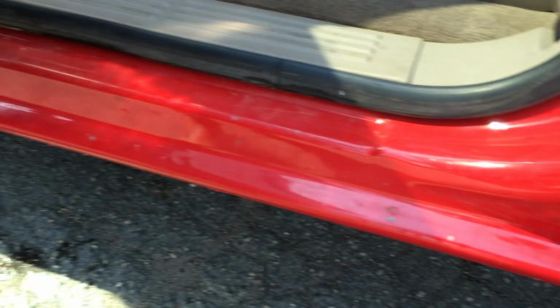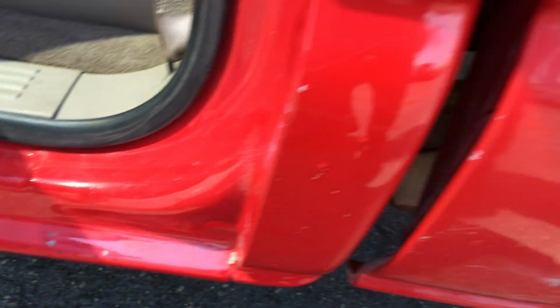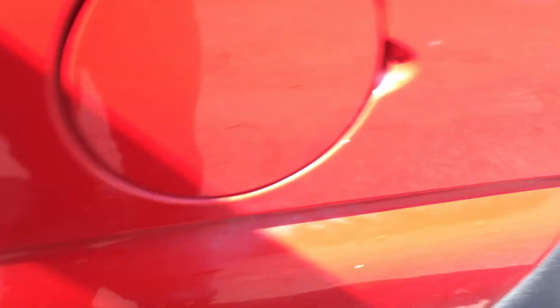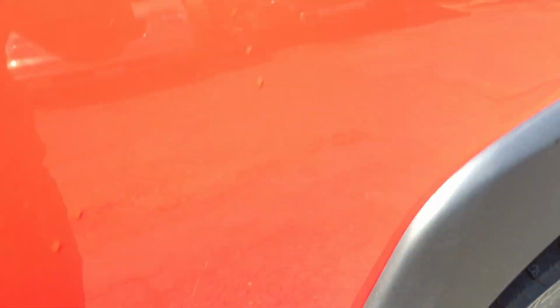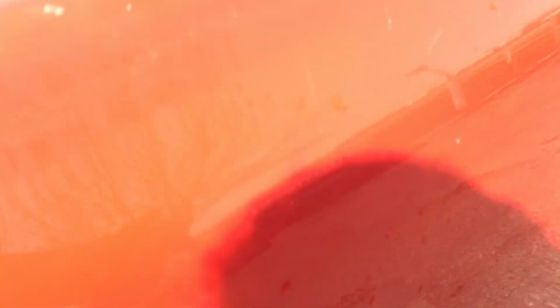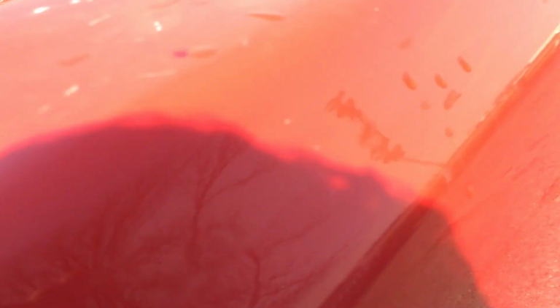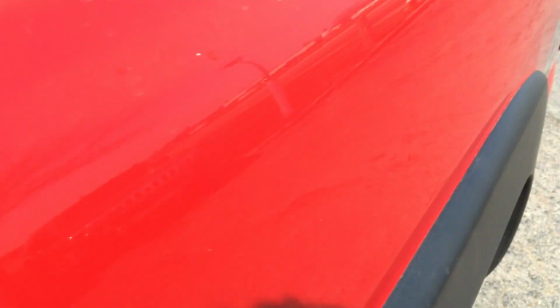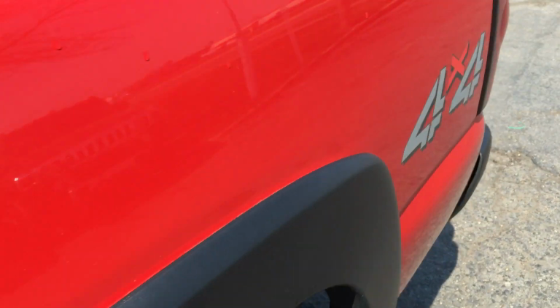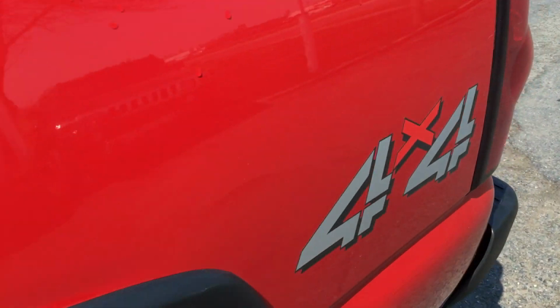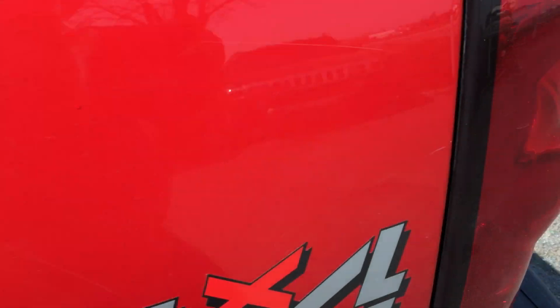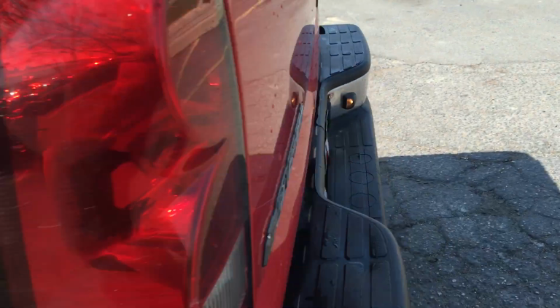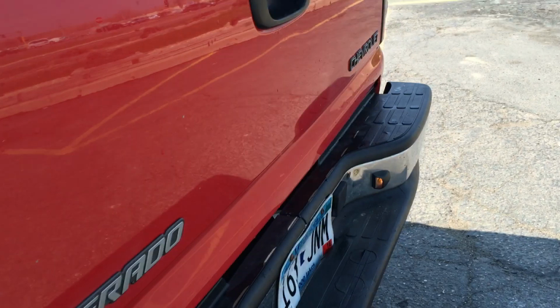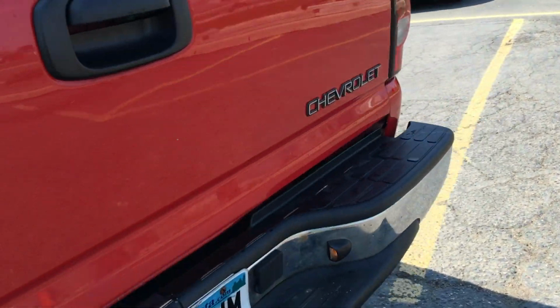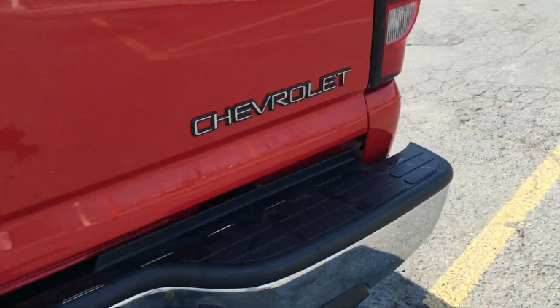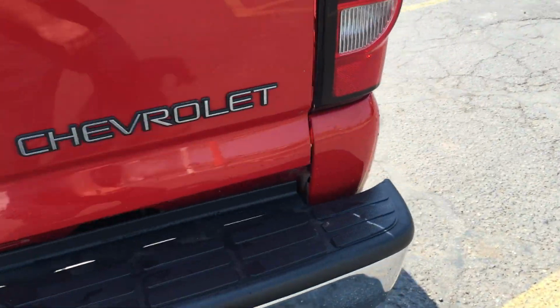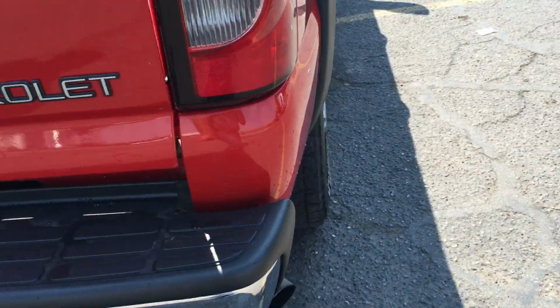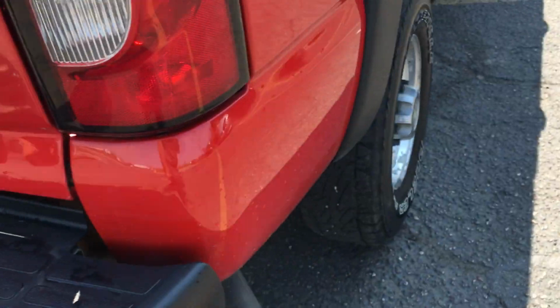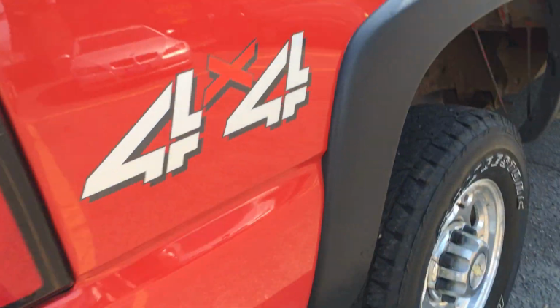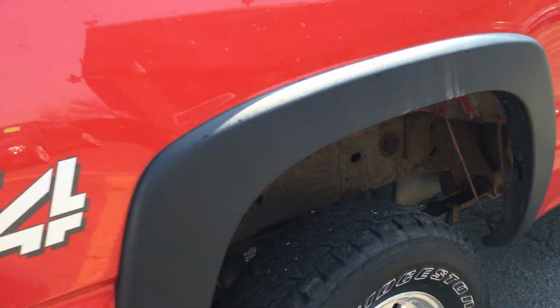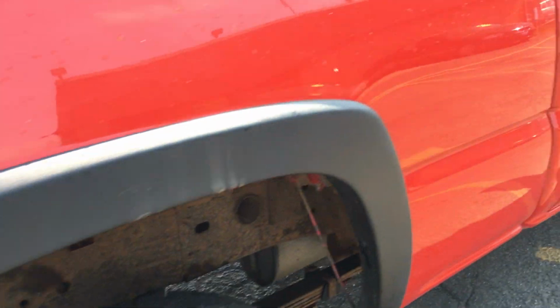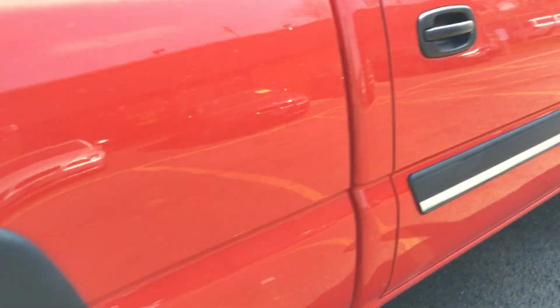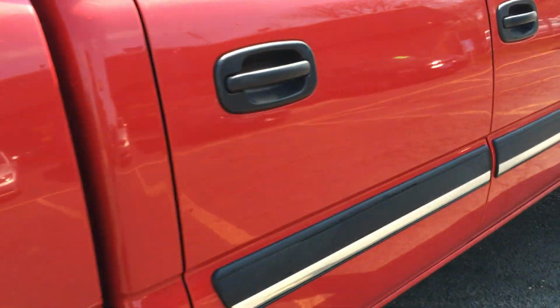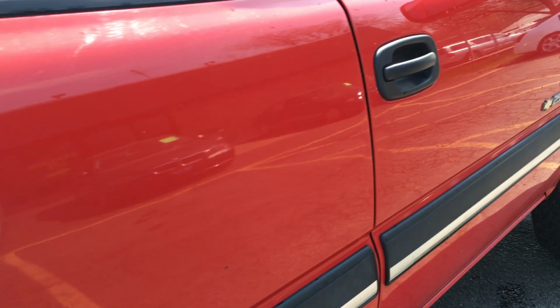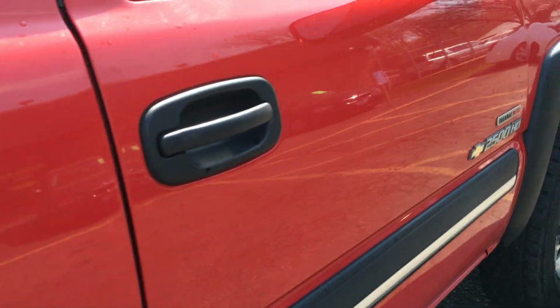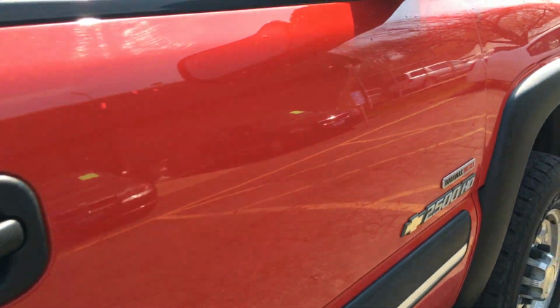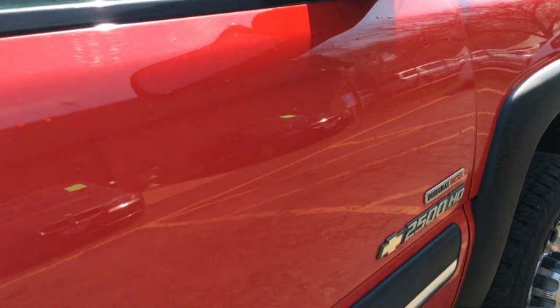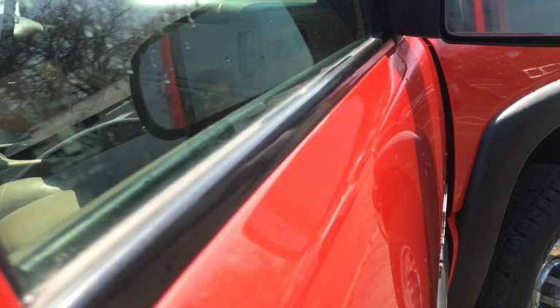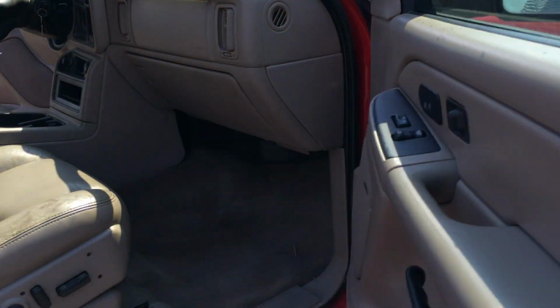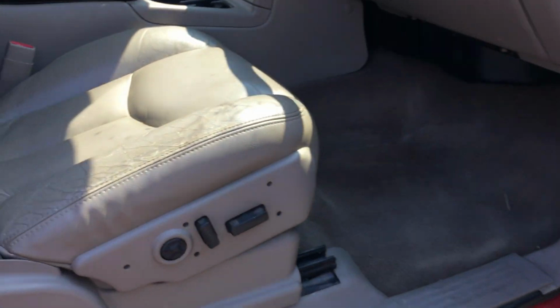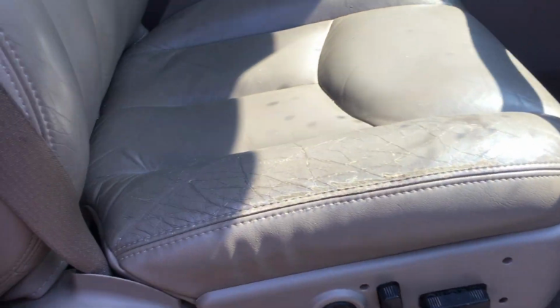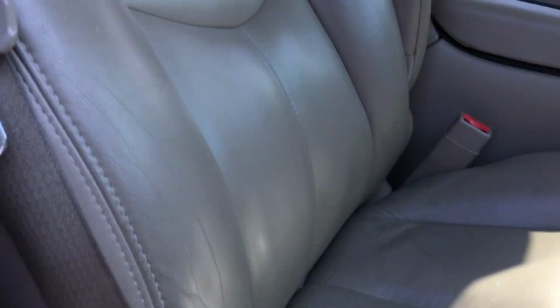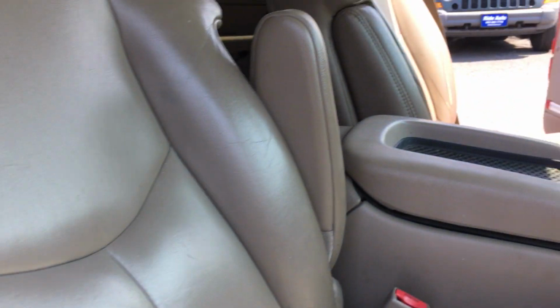Cab corners and rockers are nice. Again, clean running diesel — starts right up, no issues. Body's clean, frame is clean. The other side is just as nice.